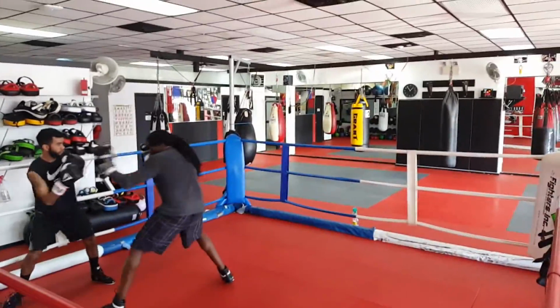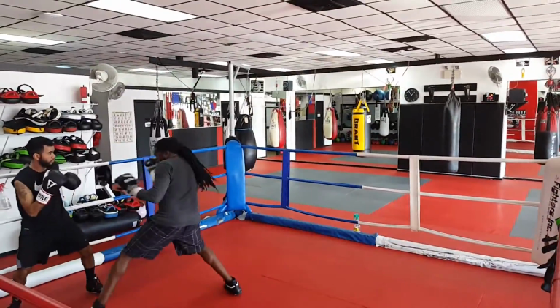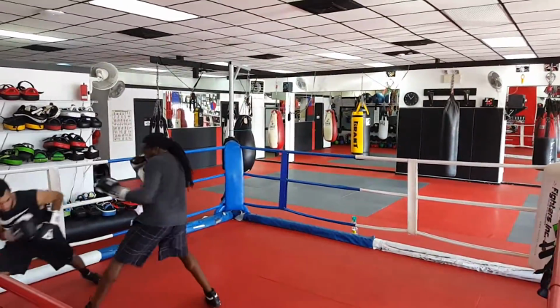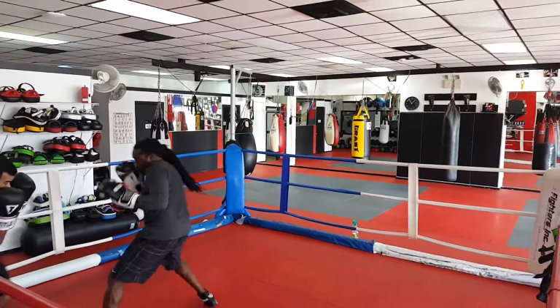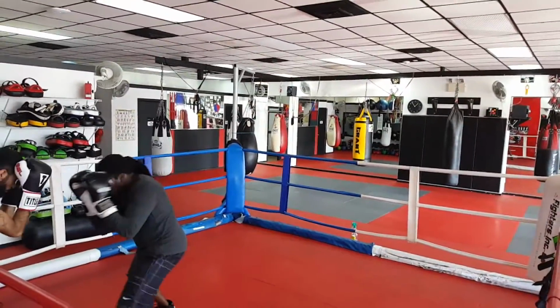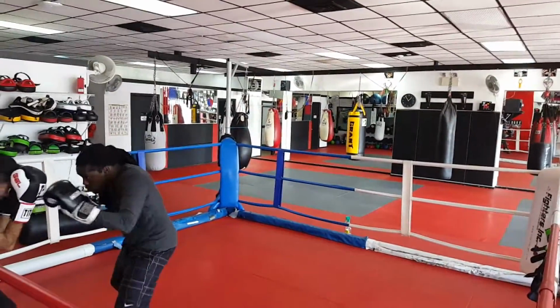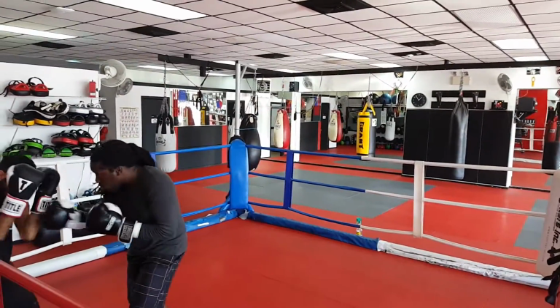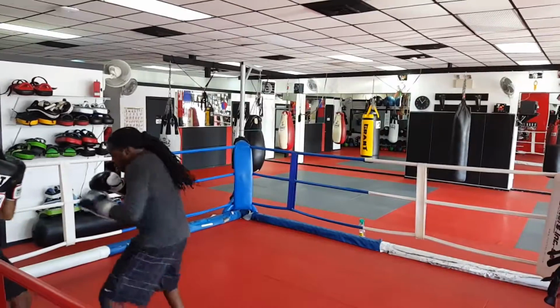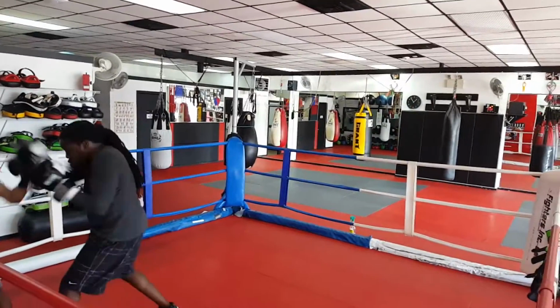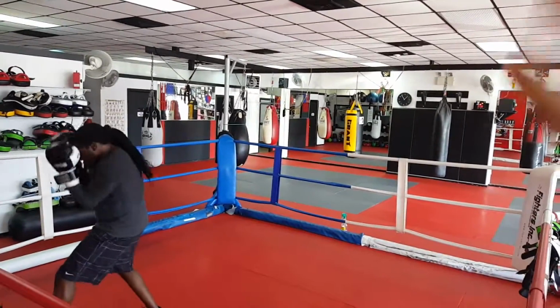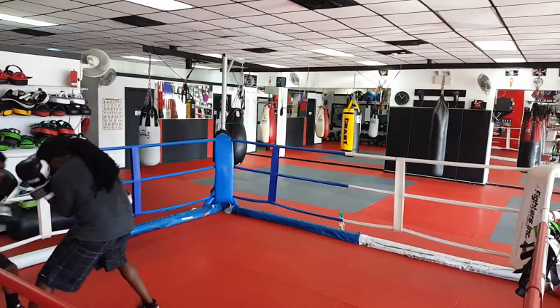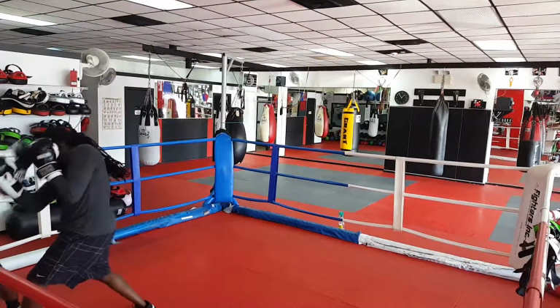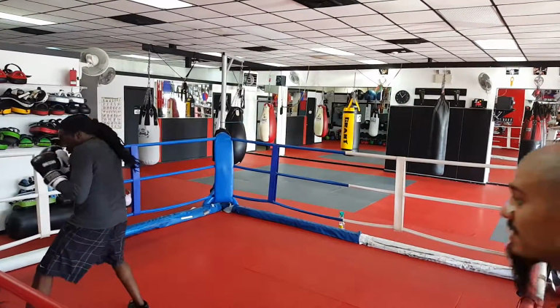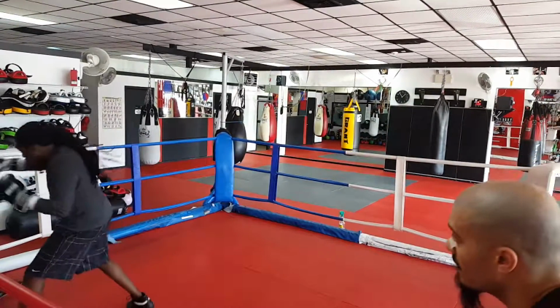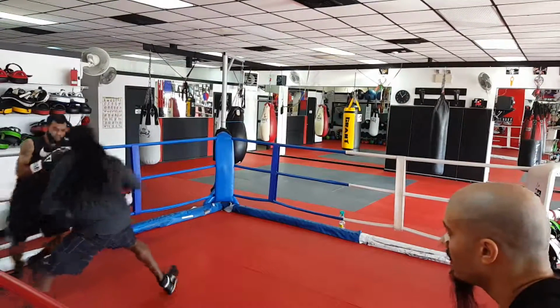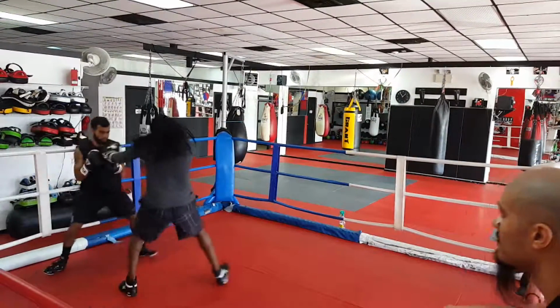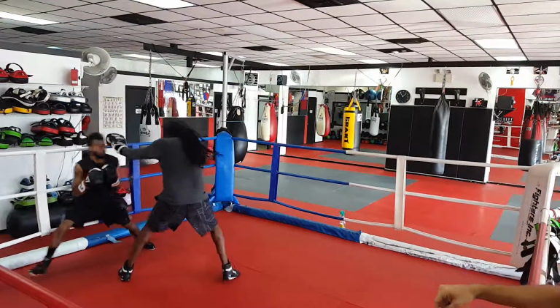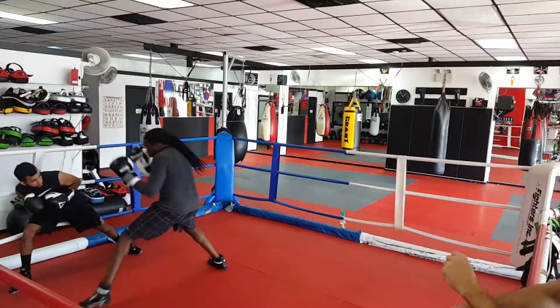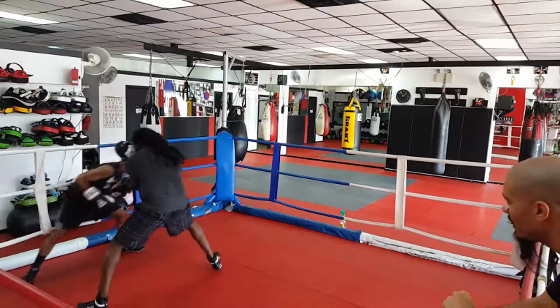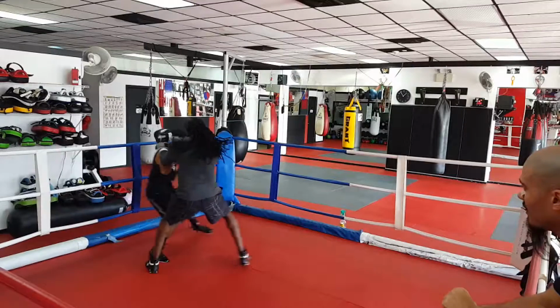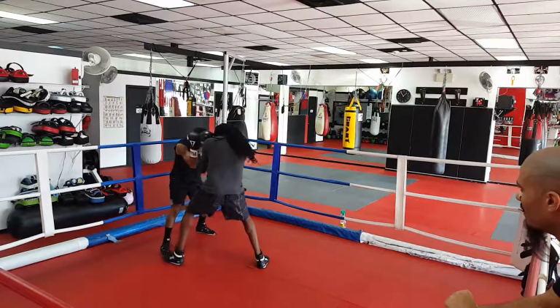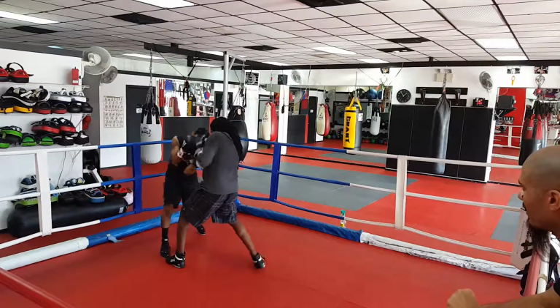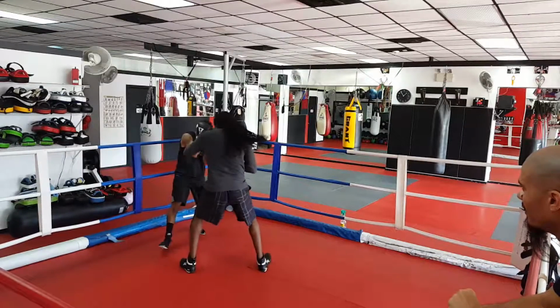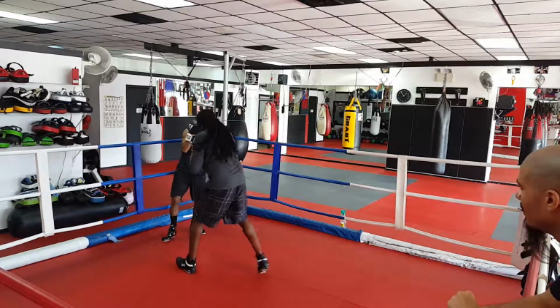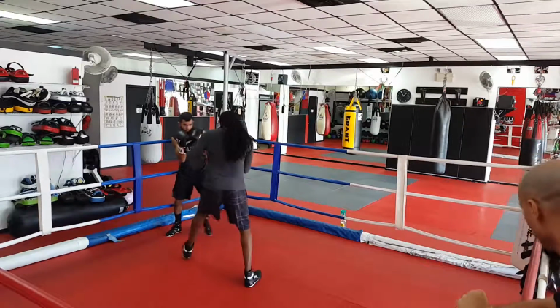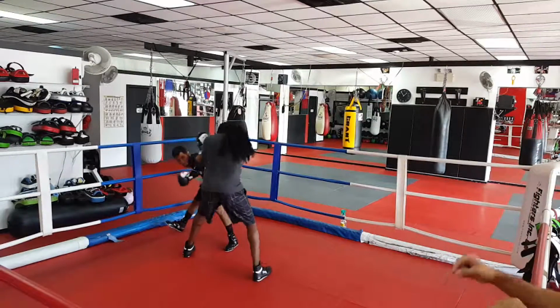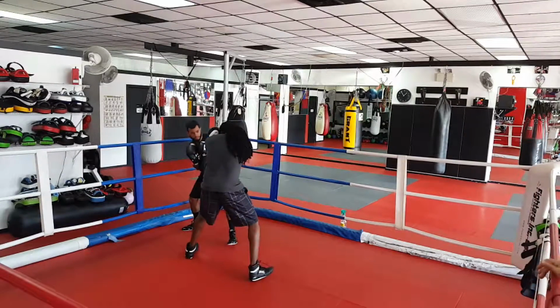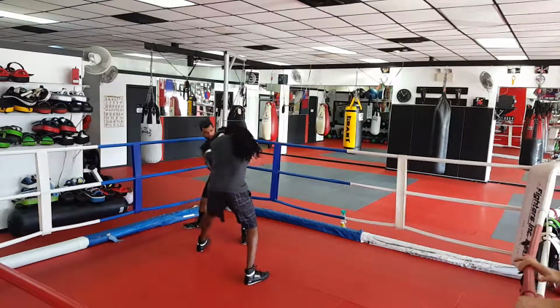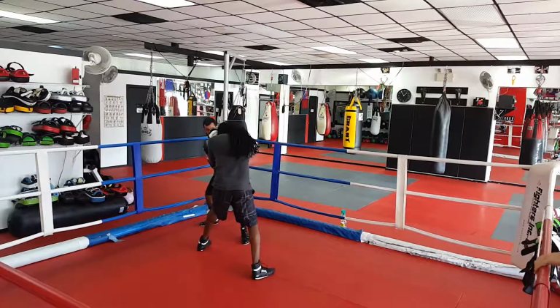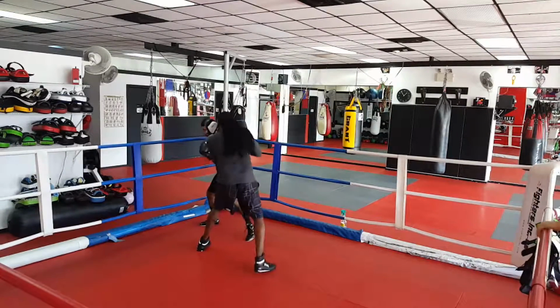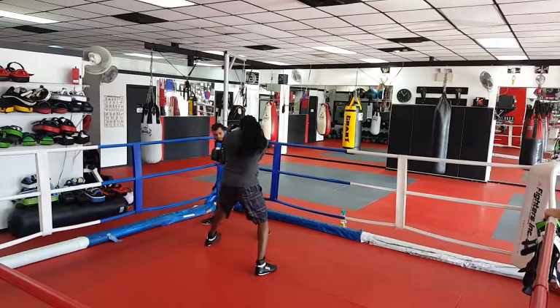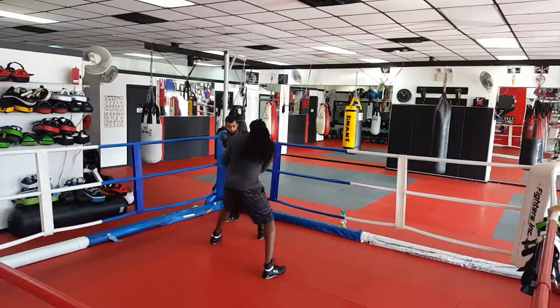Good. Make sure you guys are staying relaxed. Make sure you're both breathing. And then step out of there, Gemma. Nice cutting off the ring. Working counter punching.